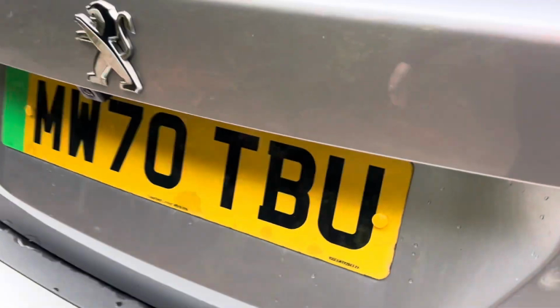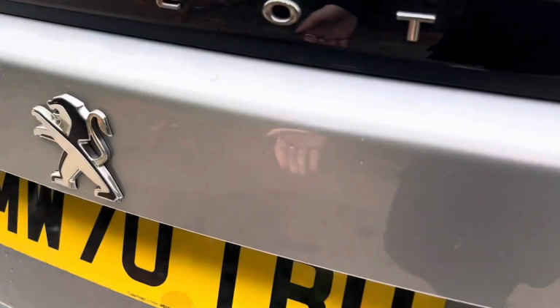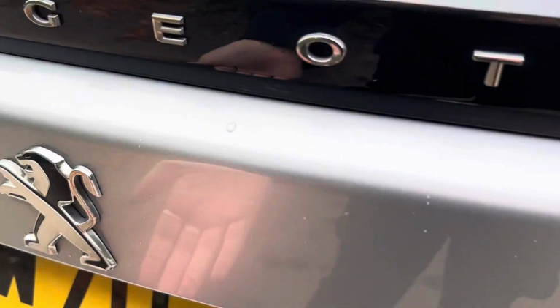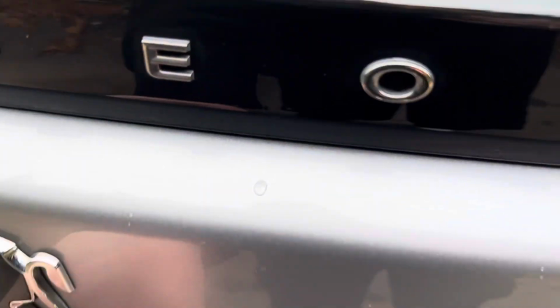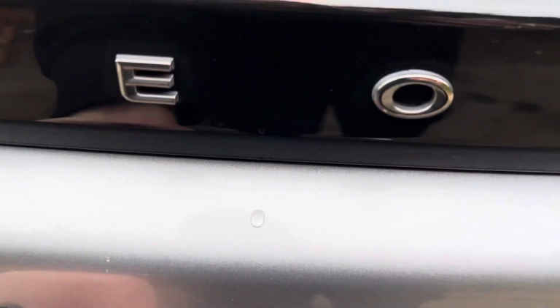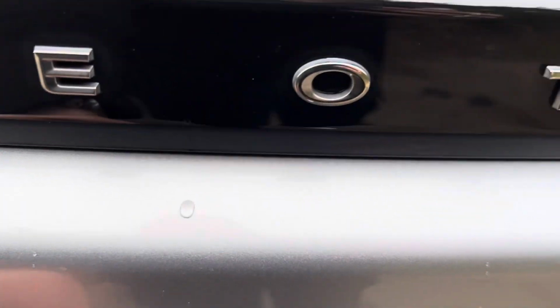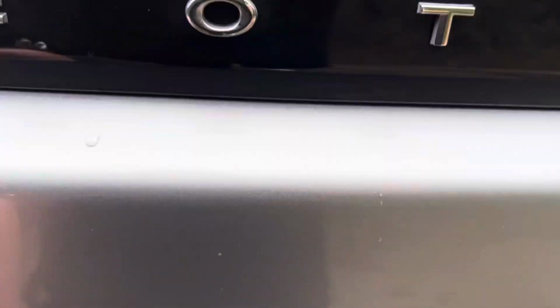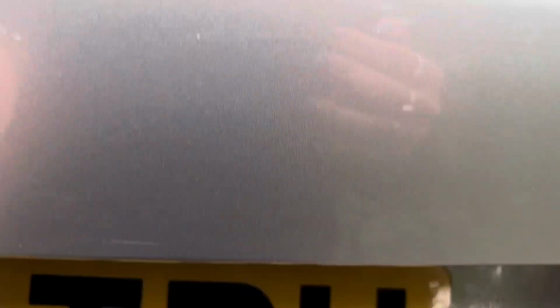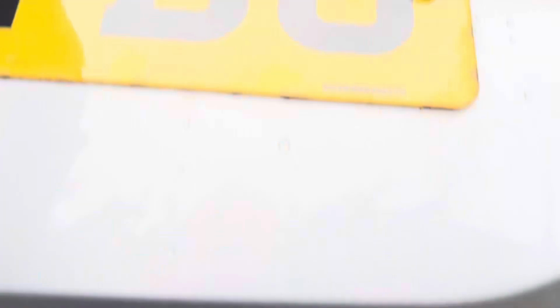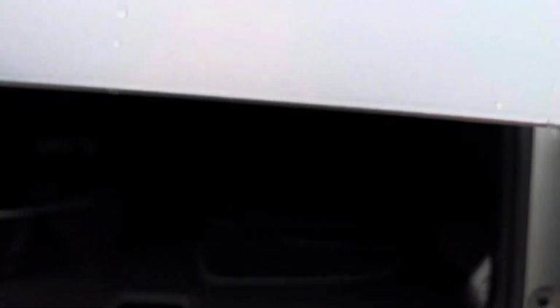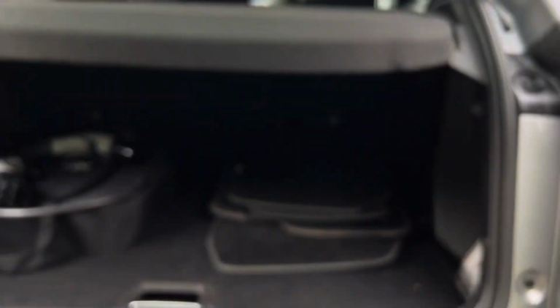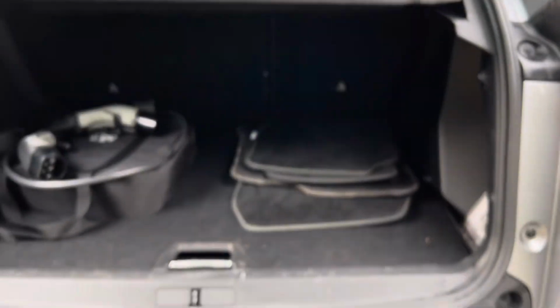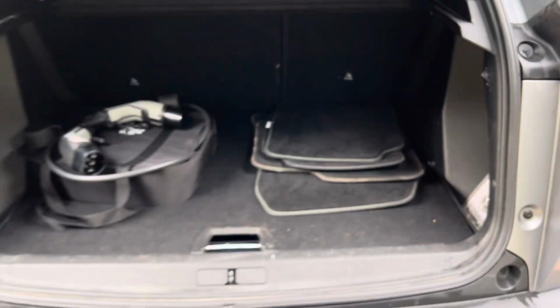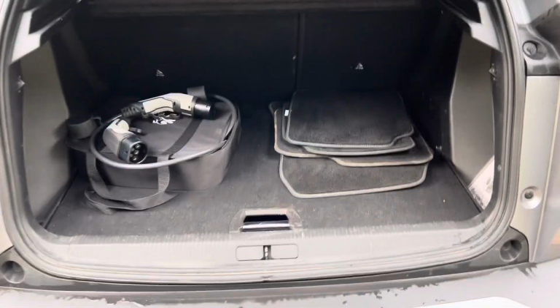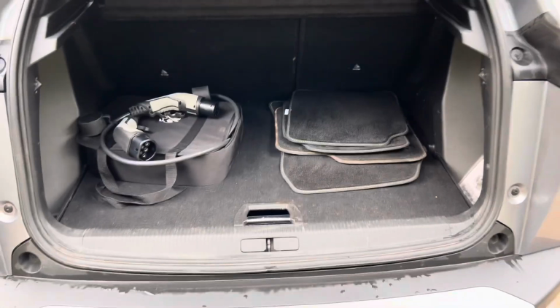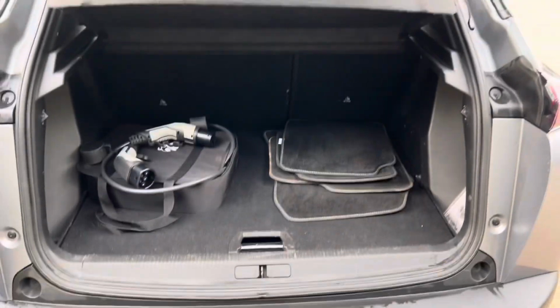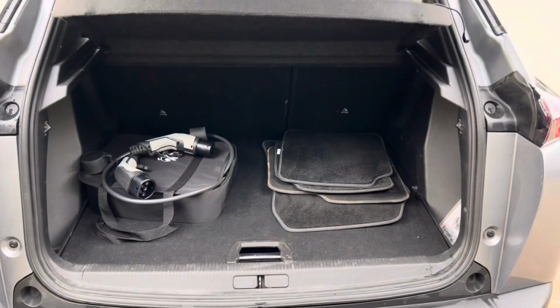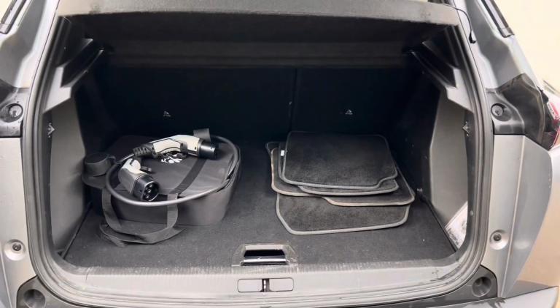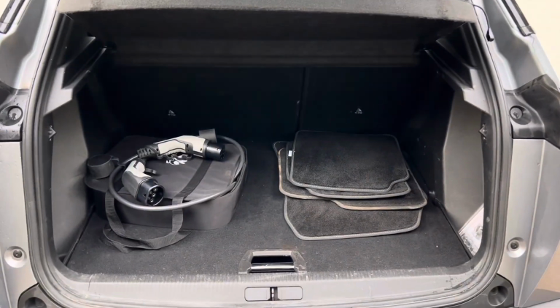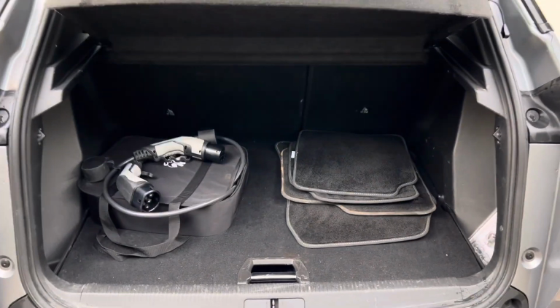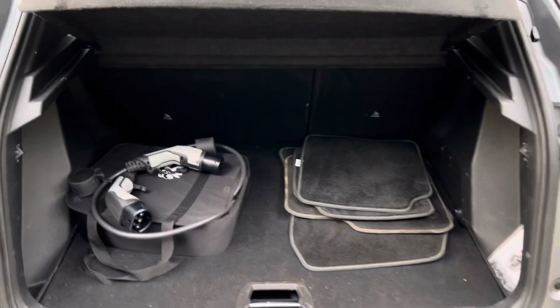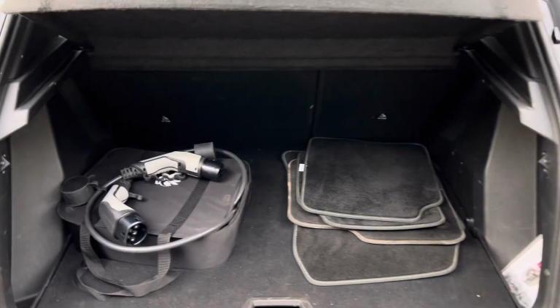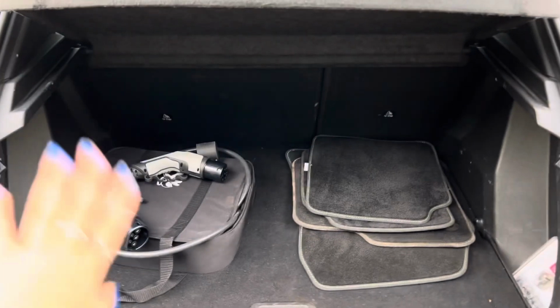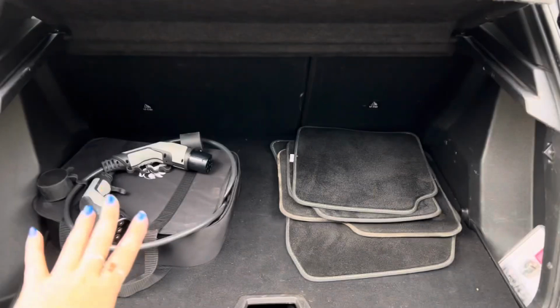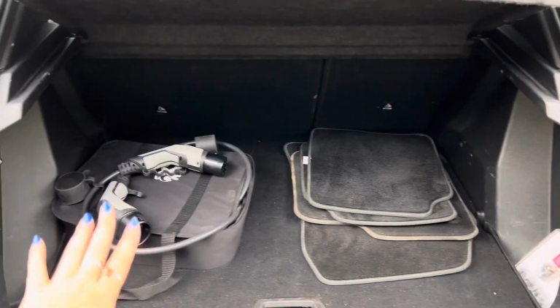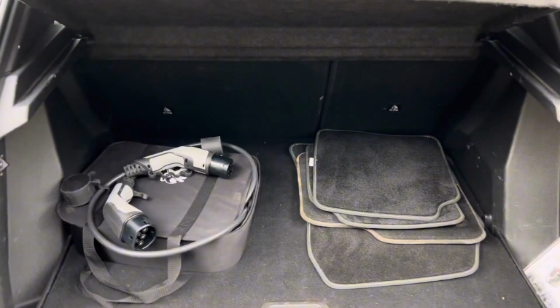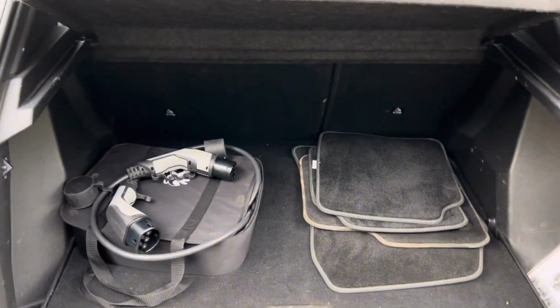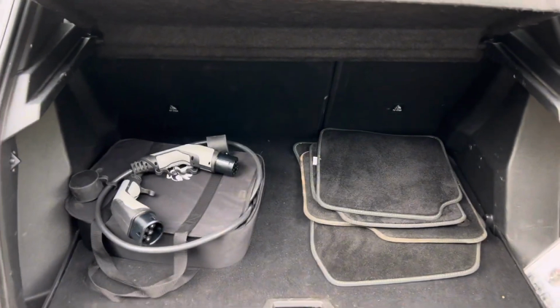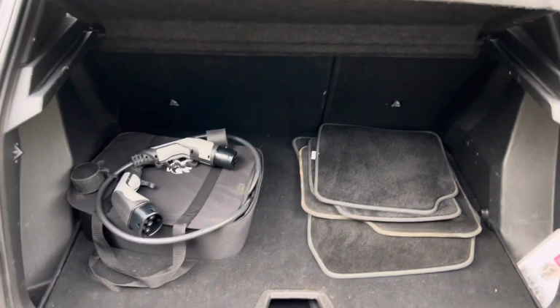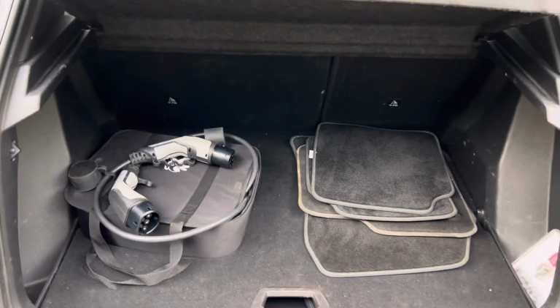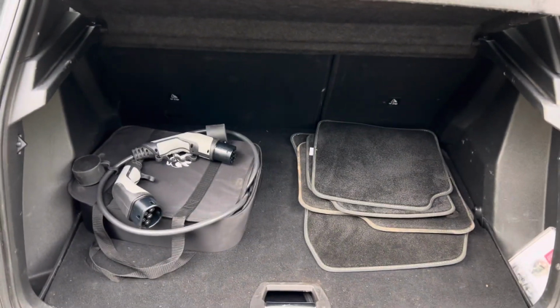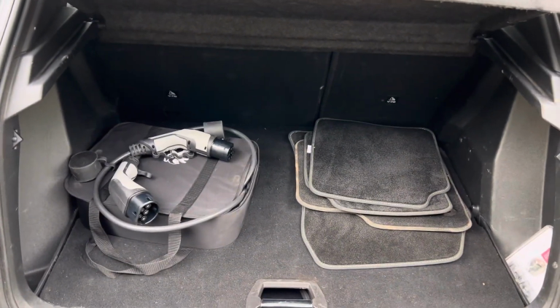We then open up the boot. In the boot, there is a charging cable as this is a fully electric car.